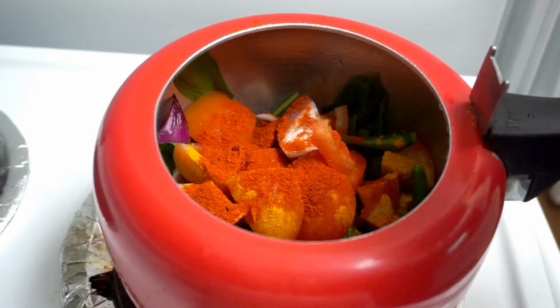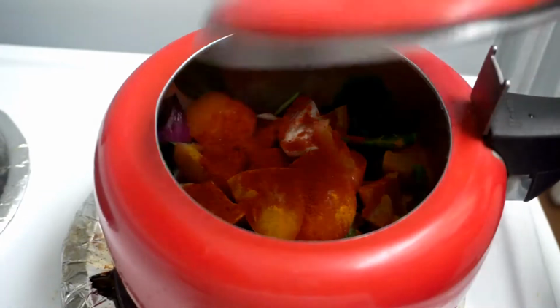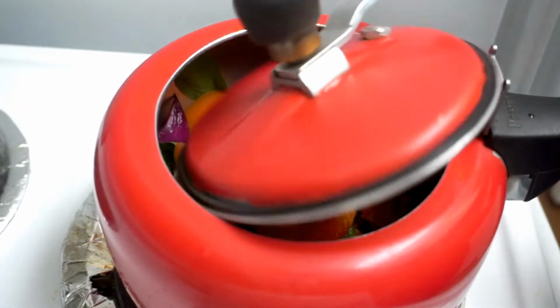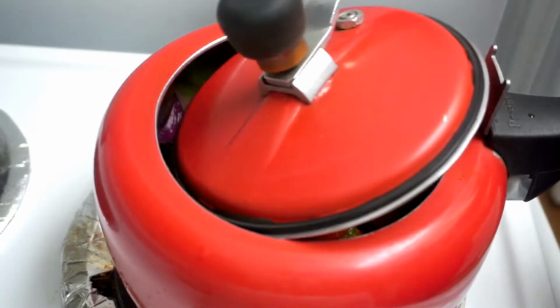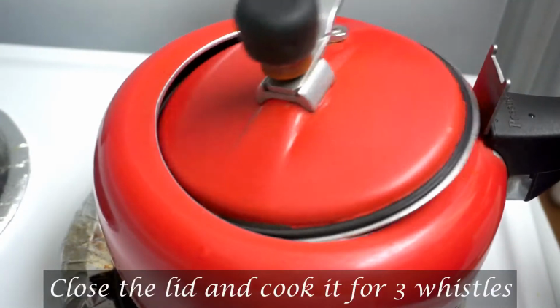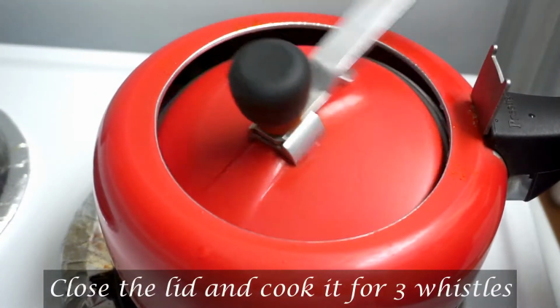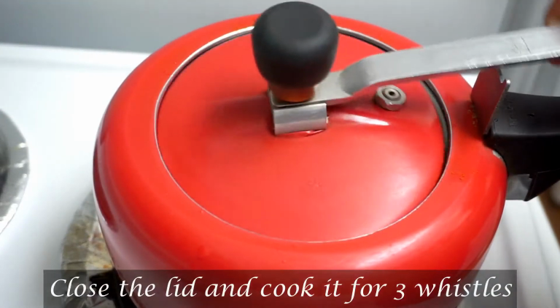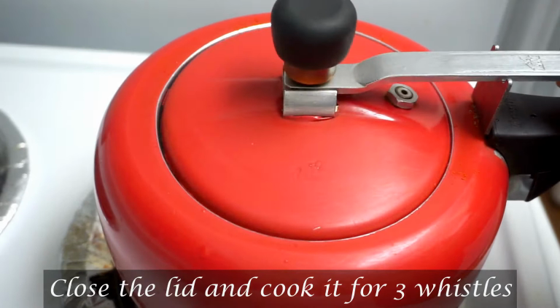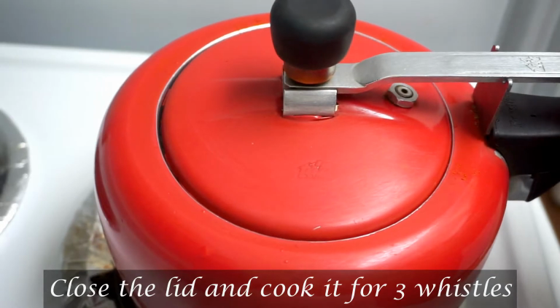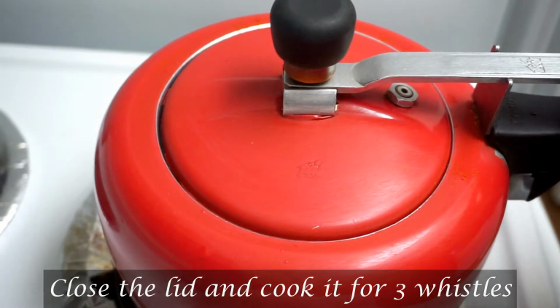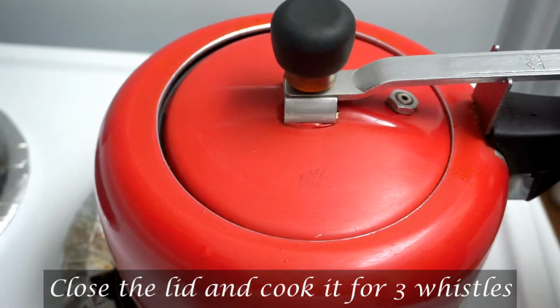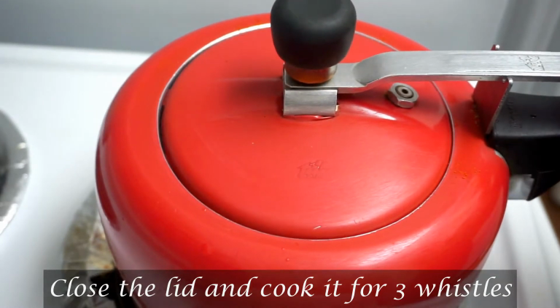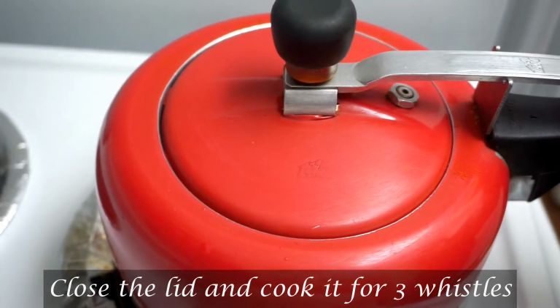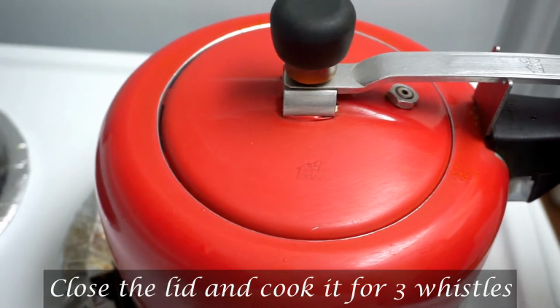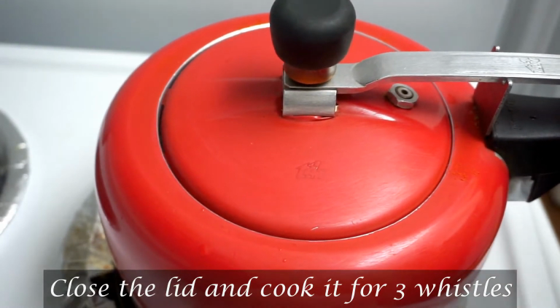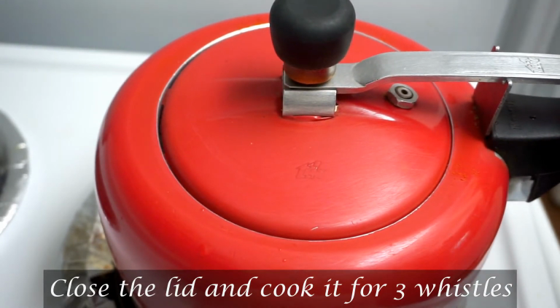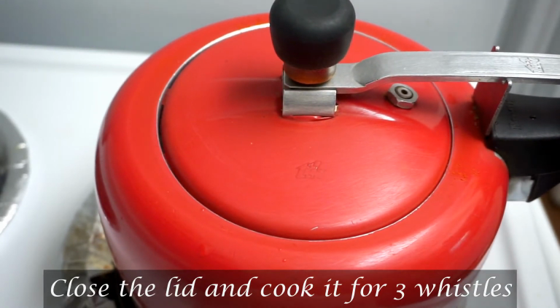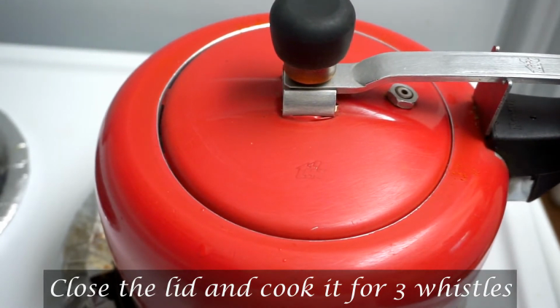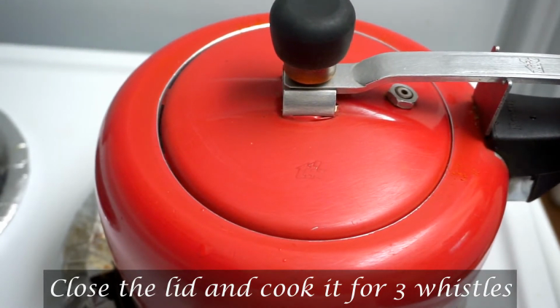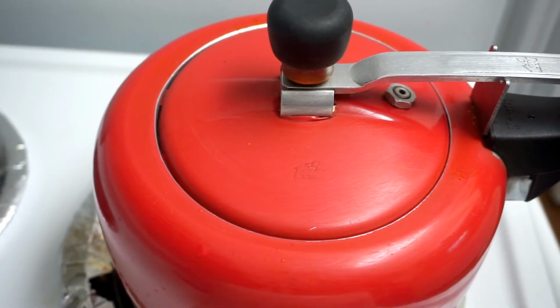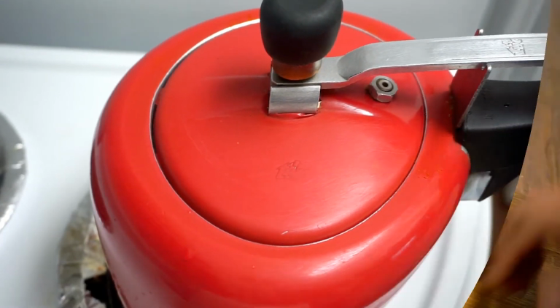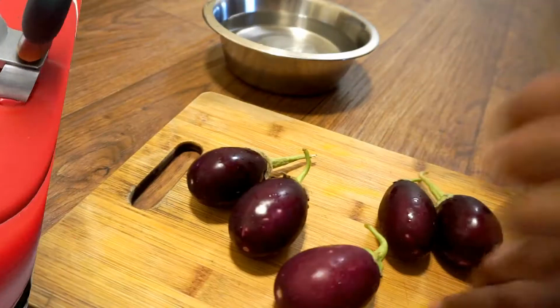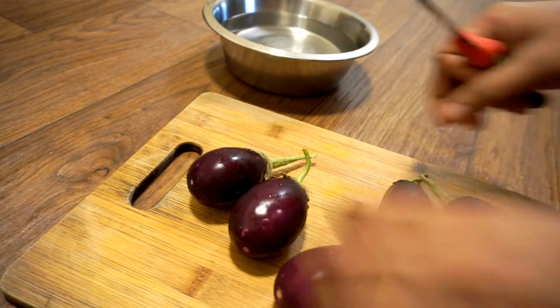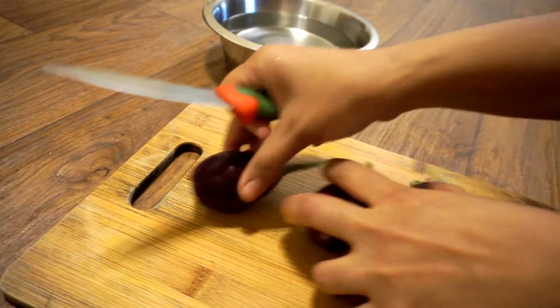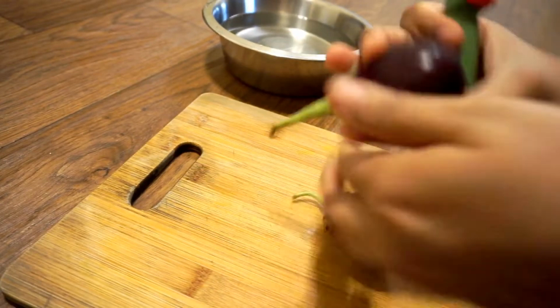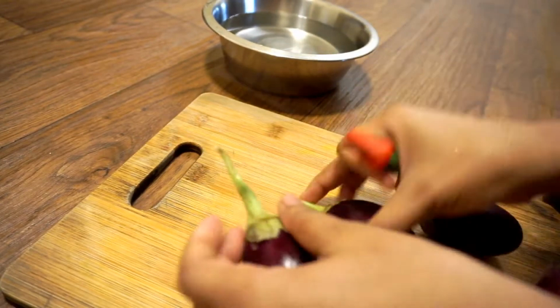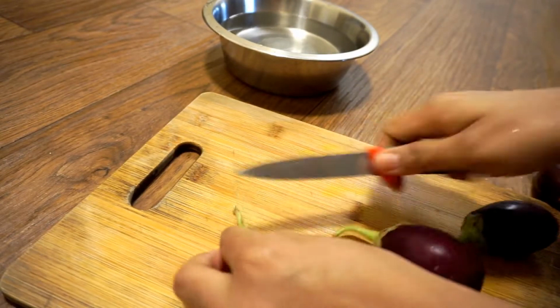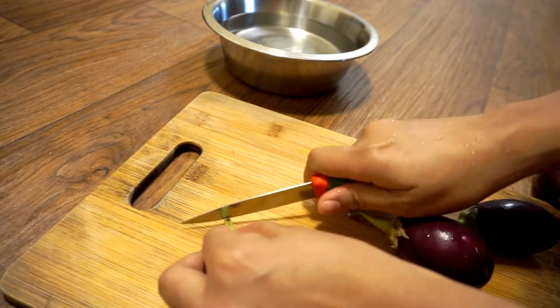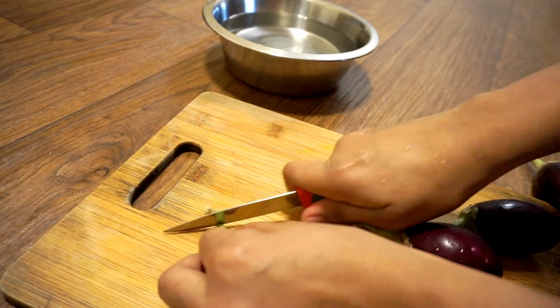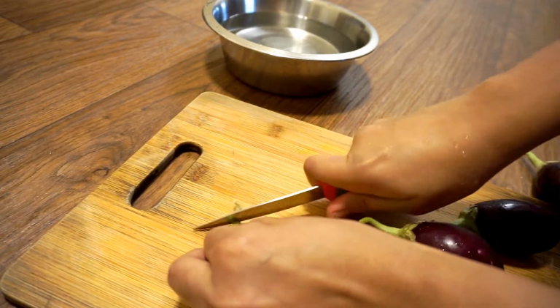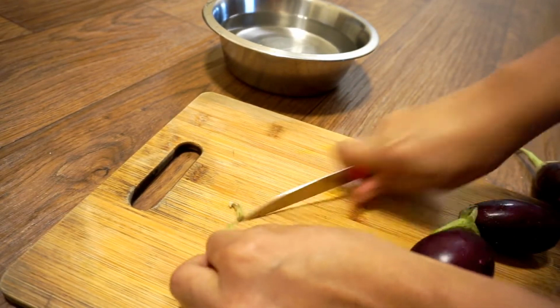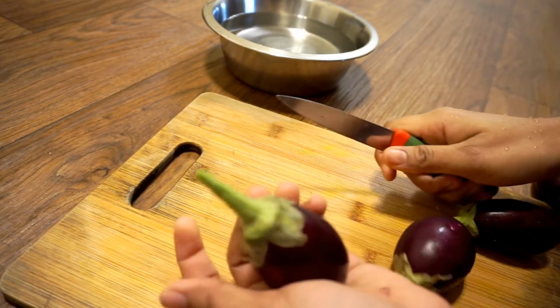I am going to show you a Vankai fry. It is very simple.